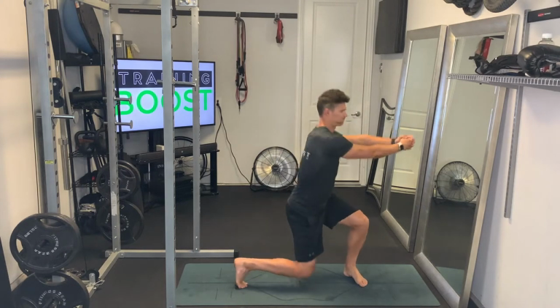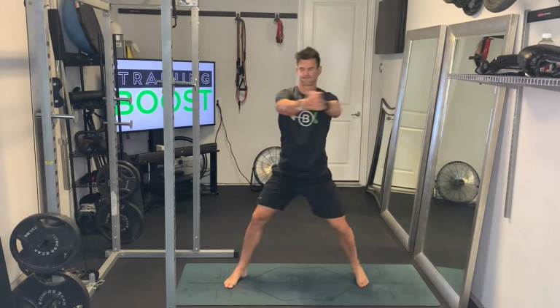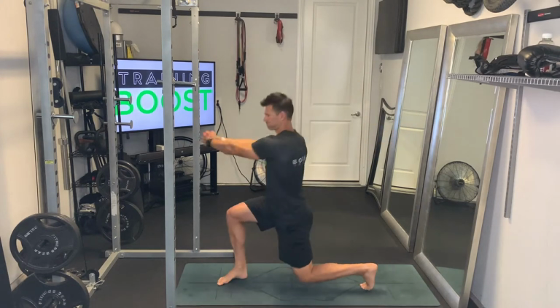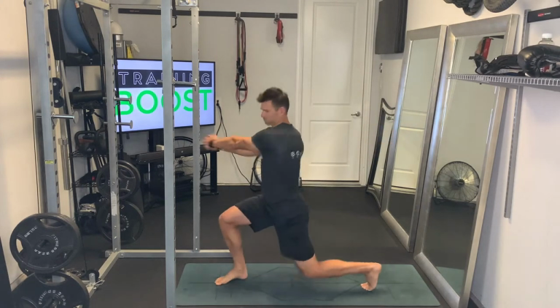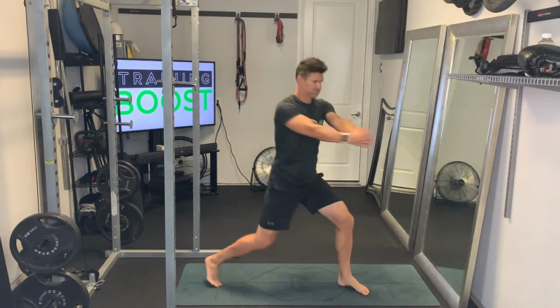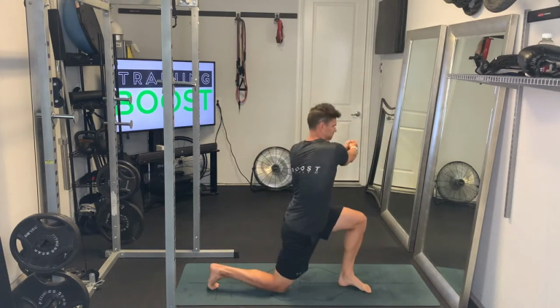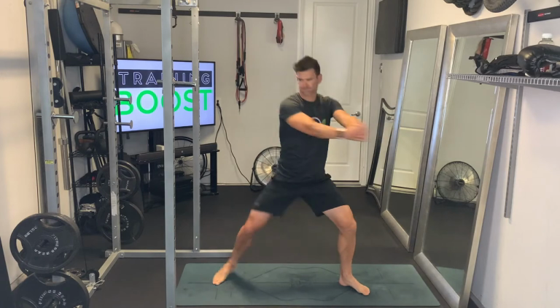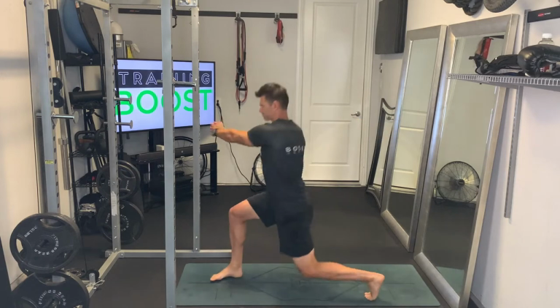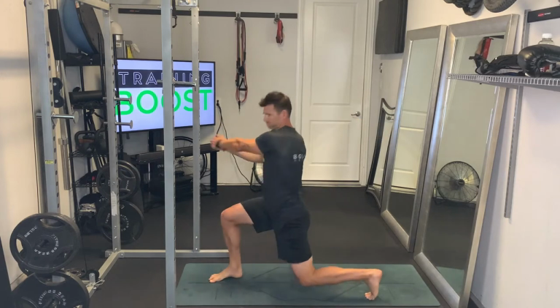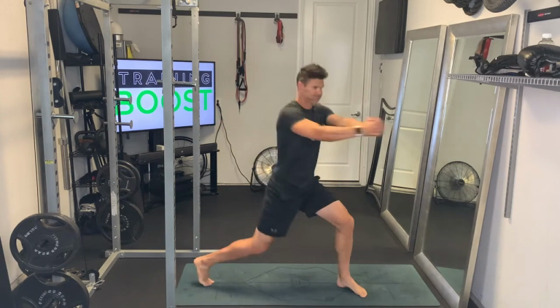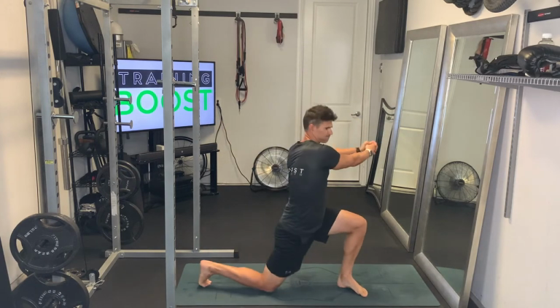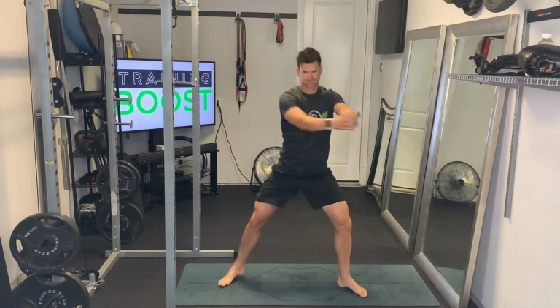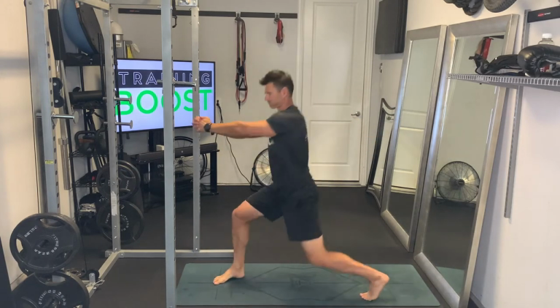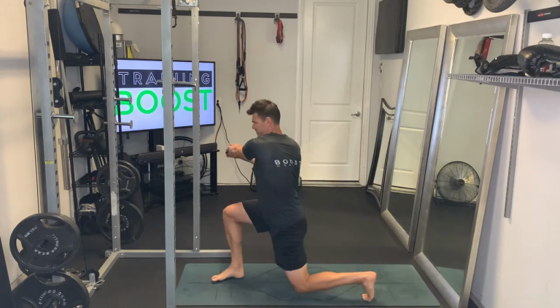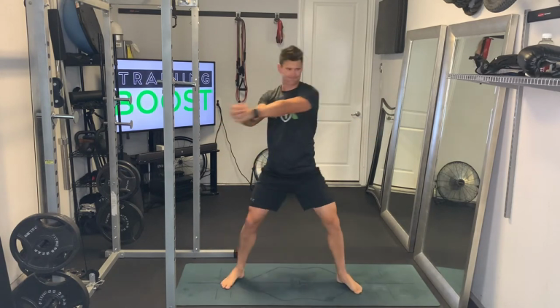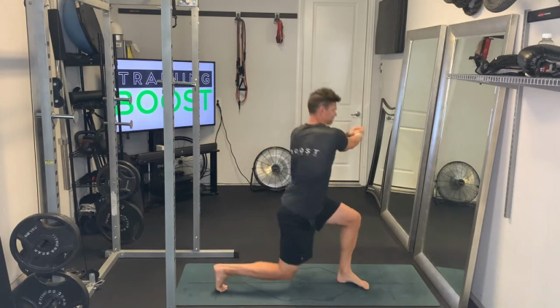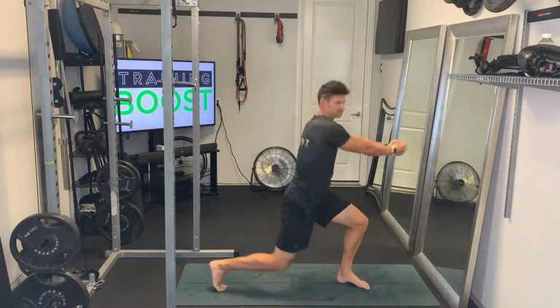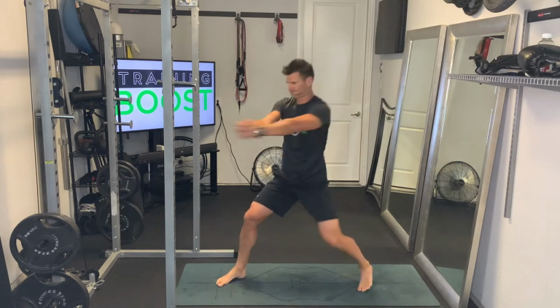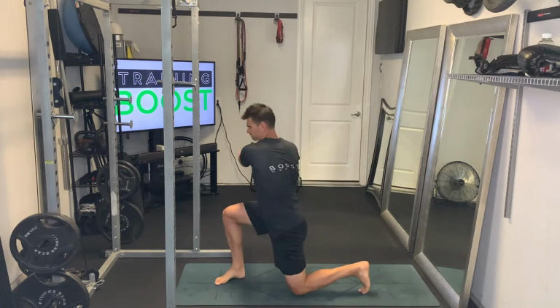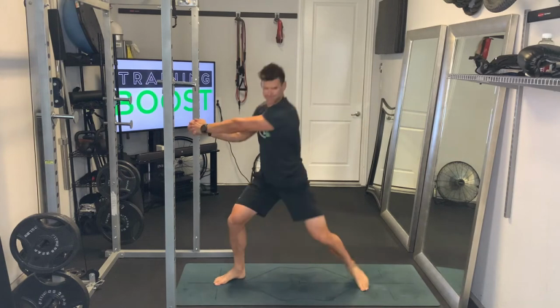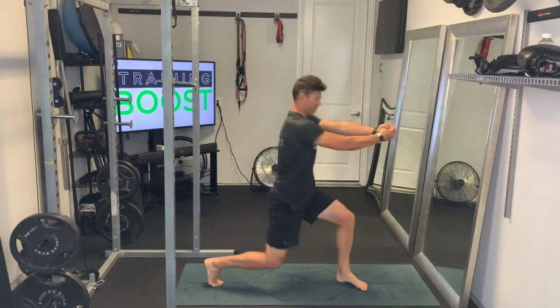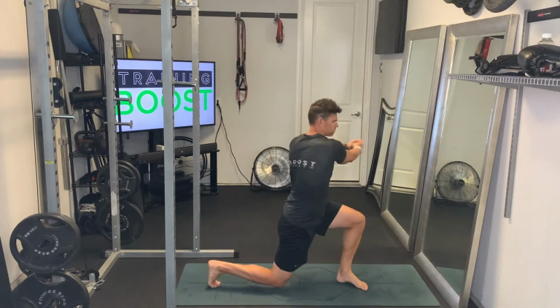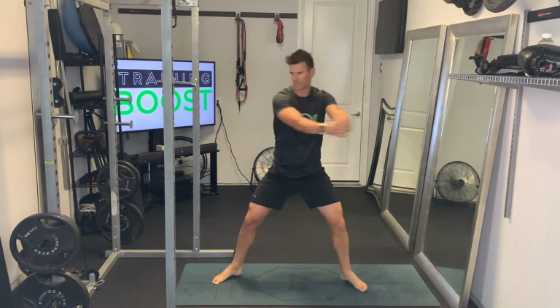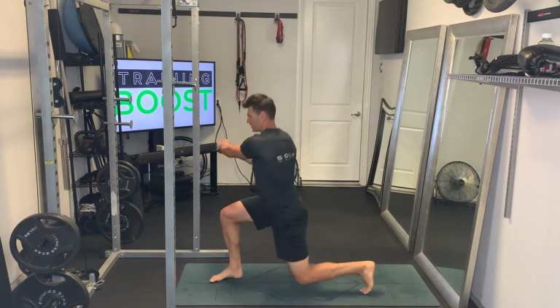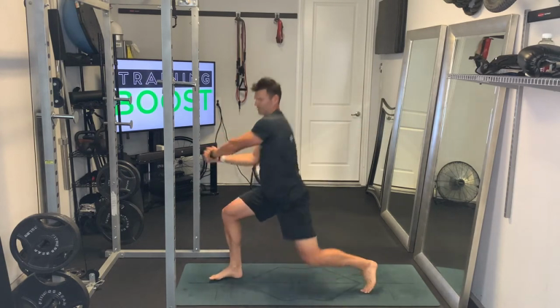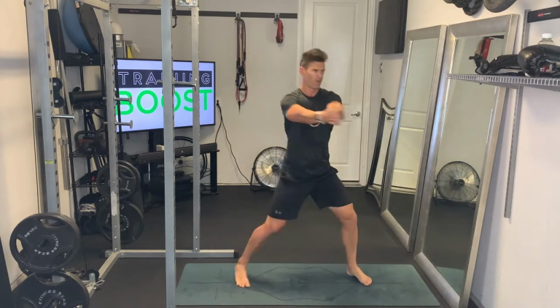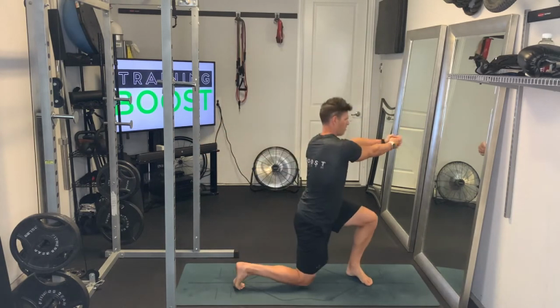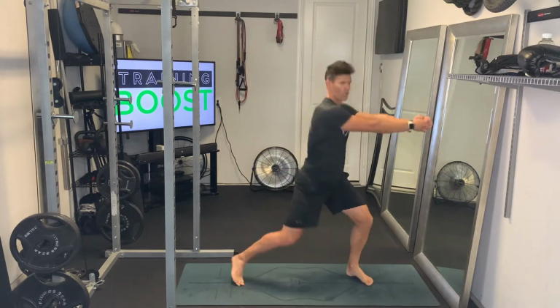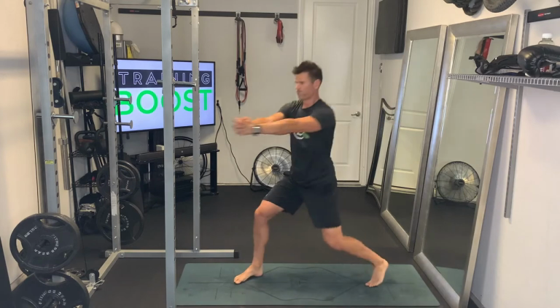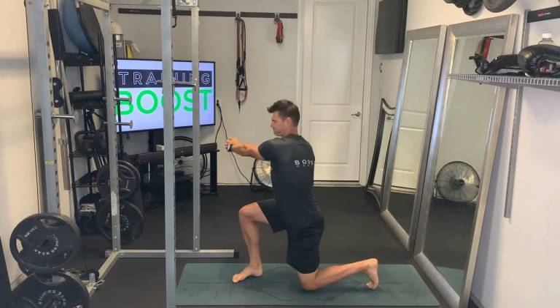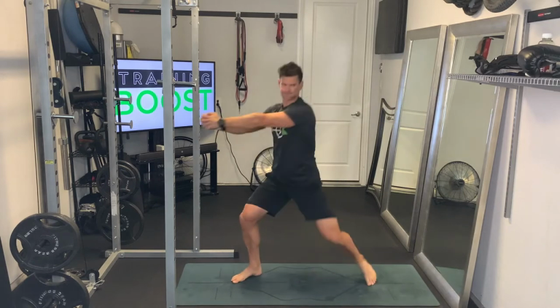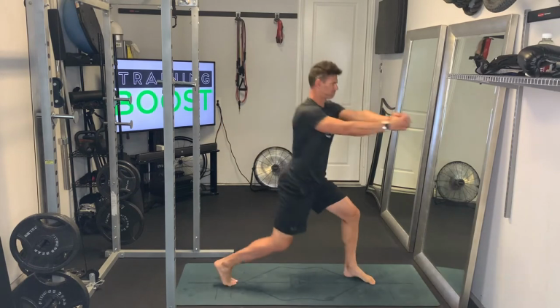We're going to start with our feet nice and wide and facing forward, and we're just going to explosively turn our feet to perpendicular to that original line, and also really turn that torso and arm so they're facing that same line. The hip should turn all the way around and face that same direction as the feet.